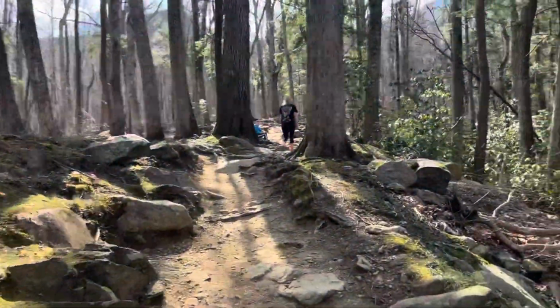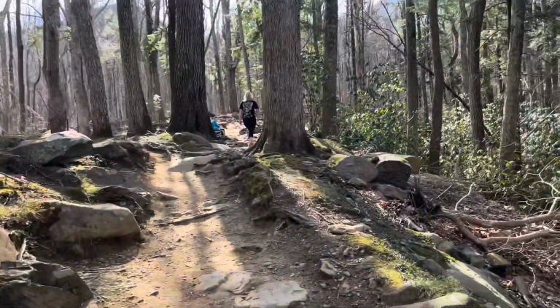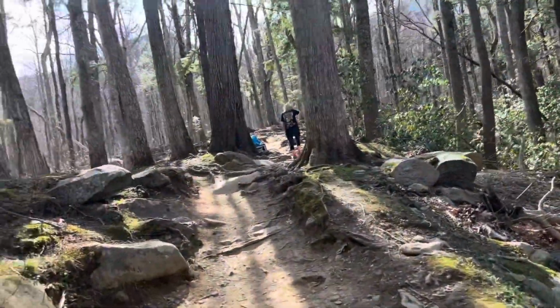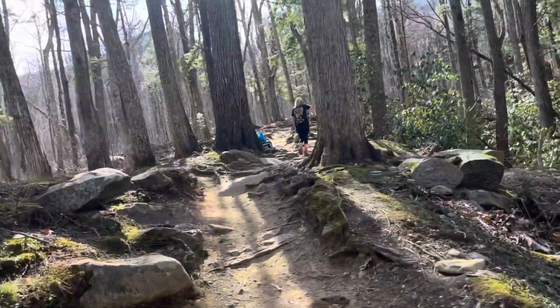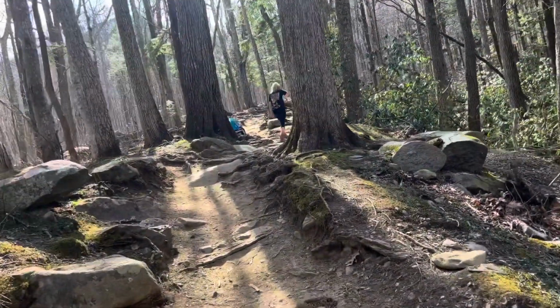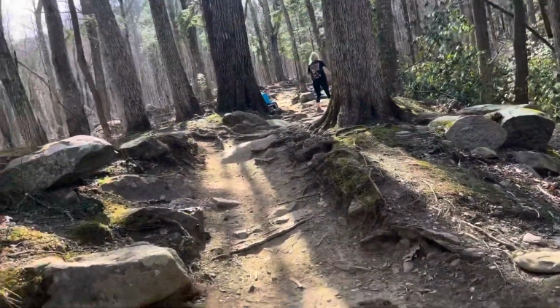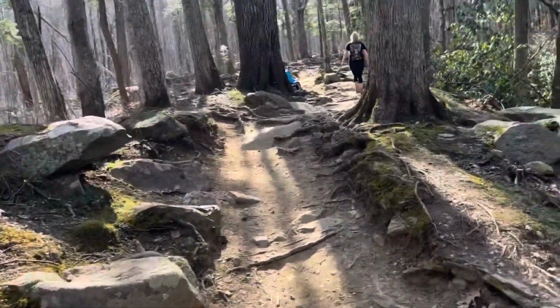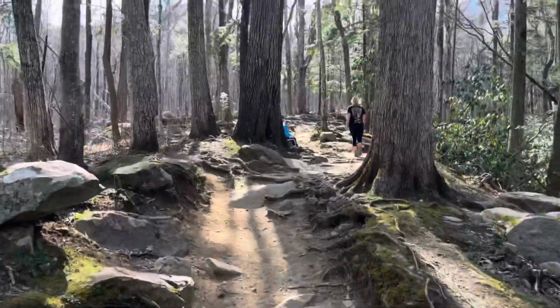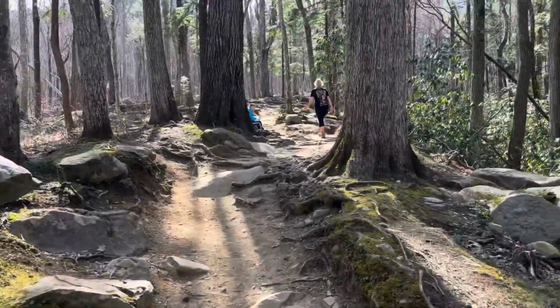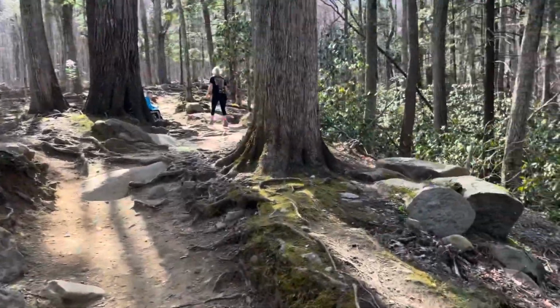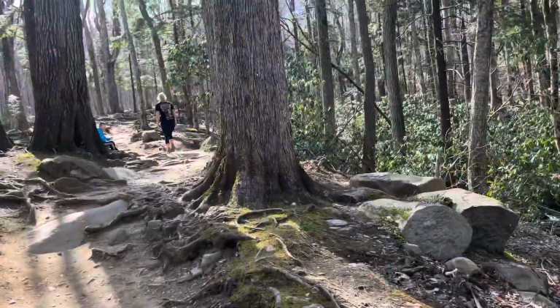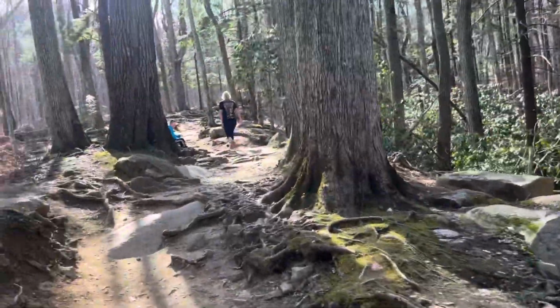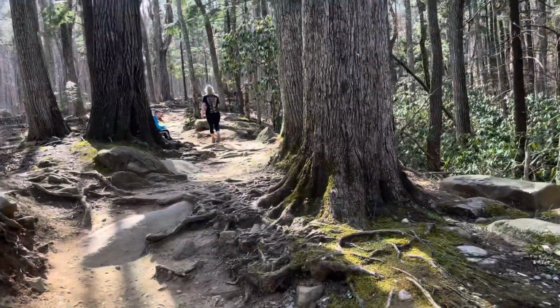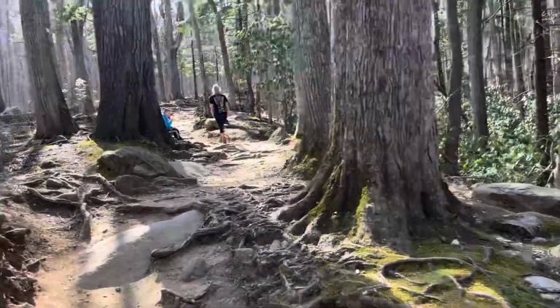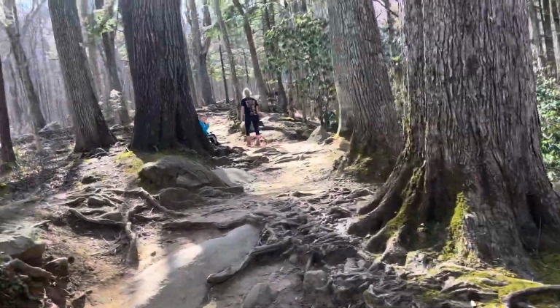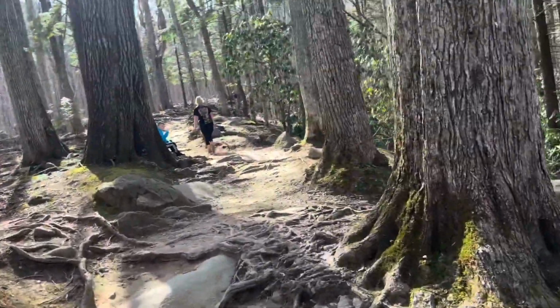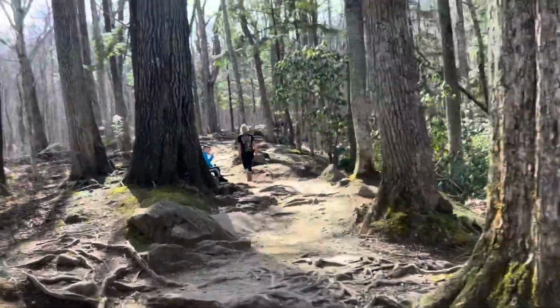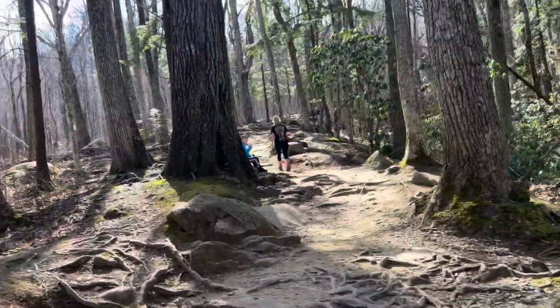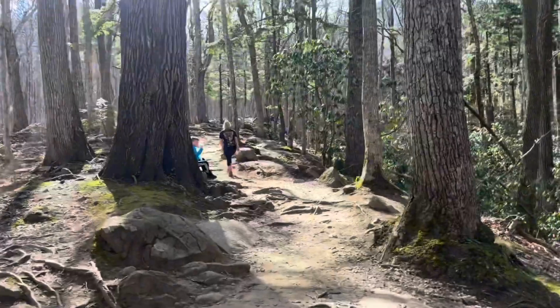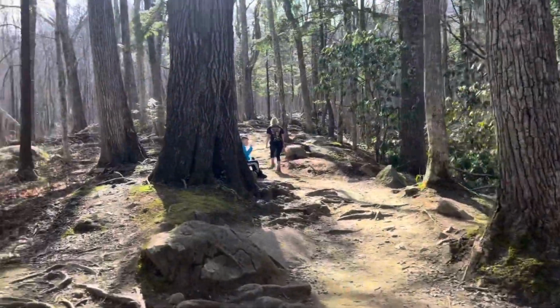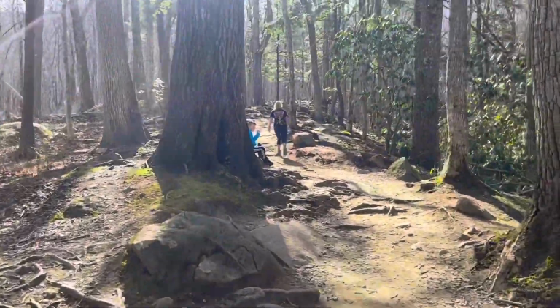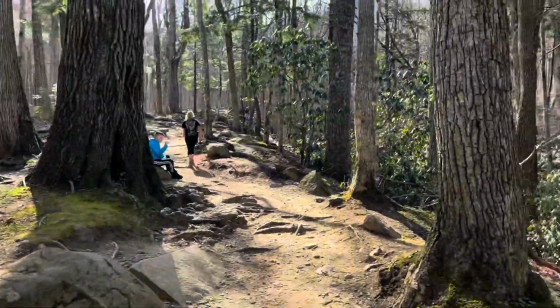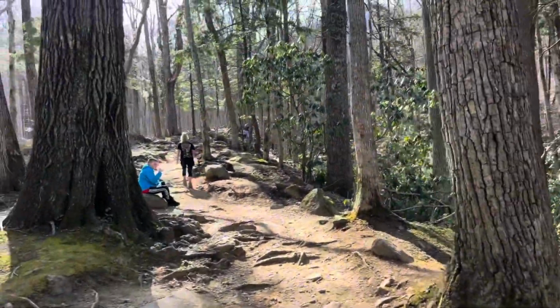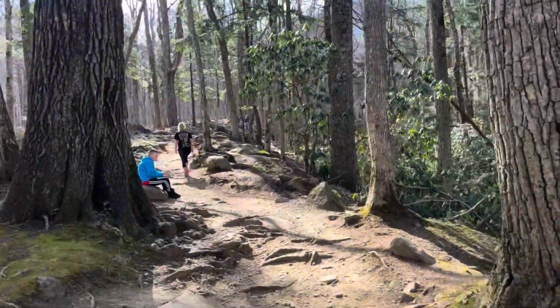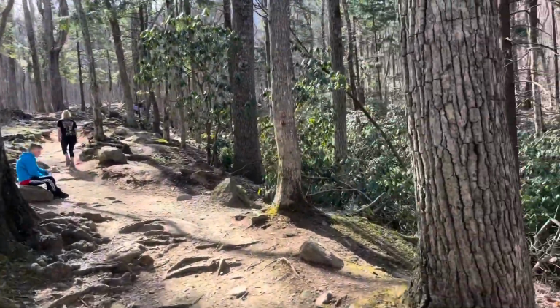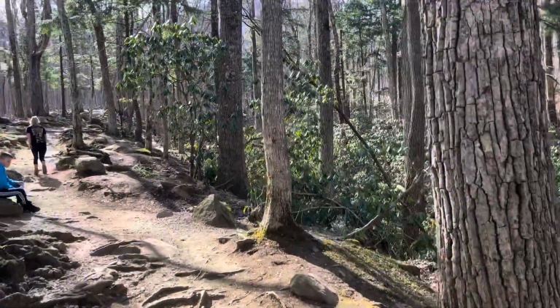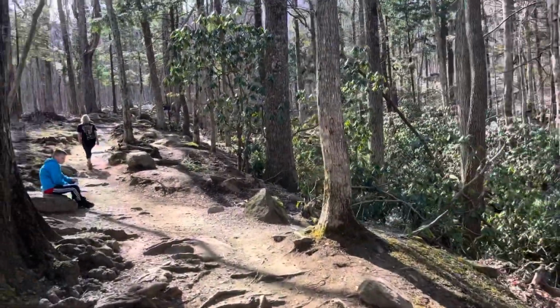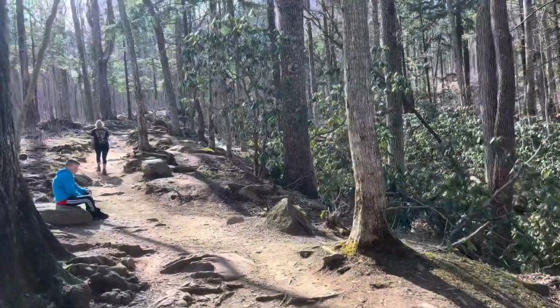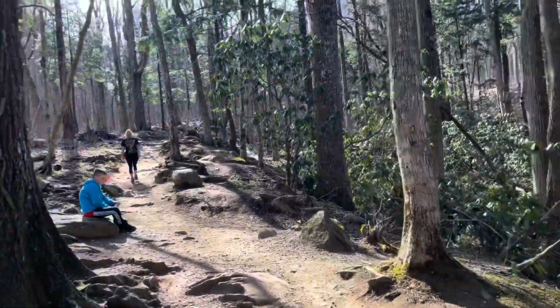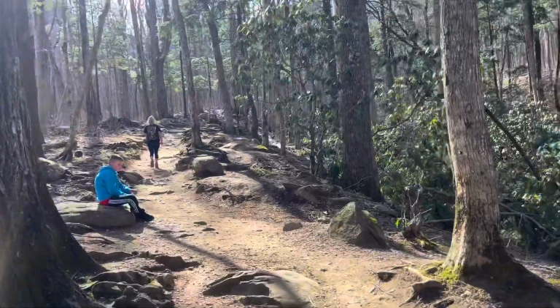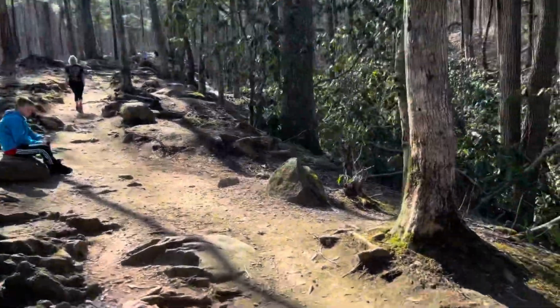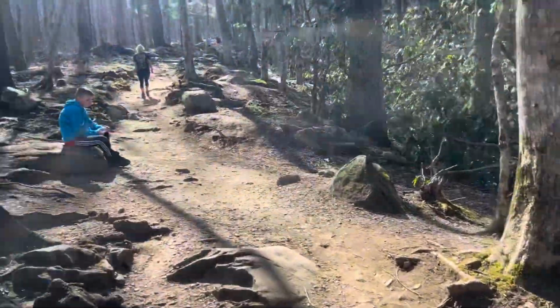It said moderate on all trails, but I kind of feel like that was a lie. I feel like it's just as difficult — more difficult than the Alum Cave Trail so far. That's how tired I am already.